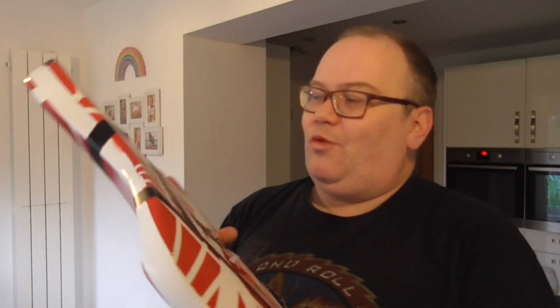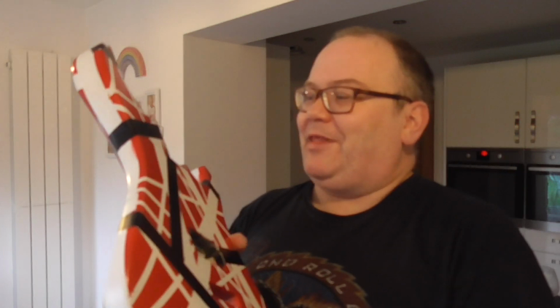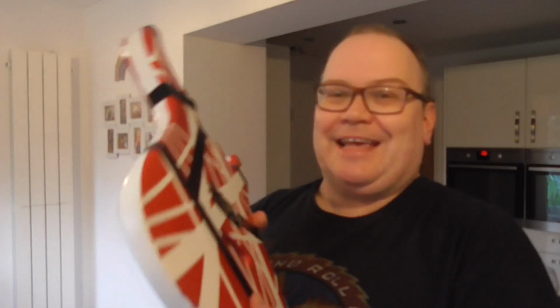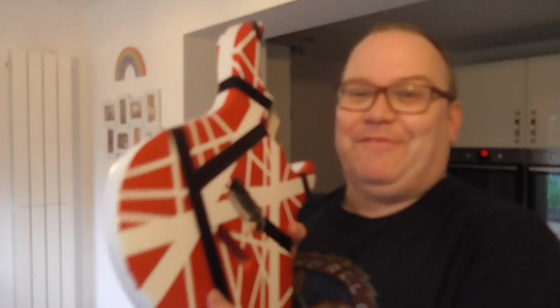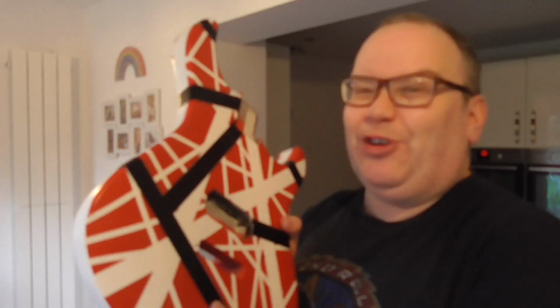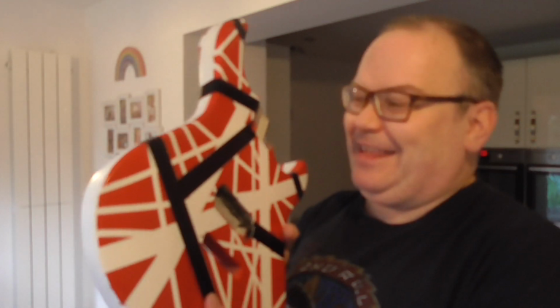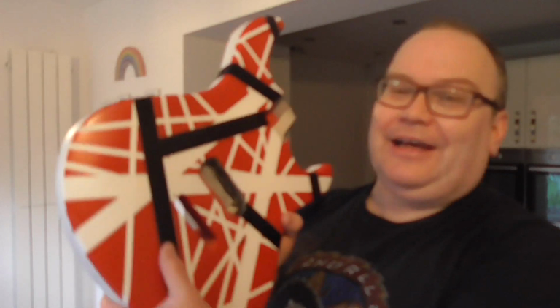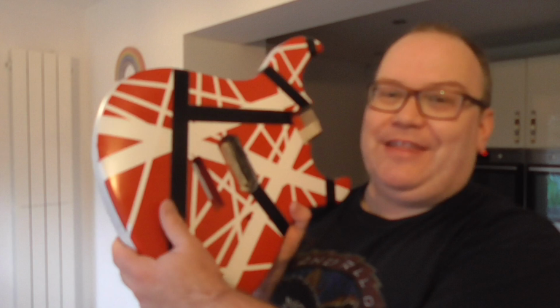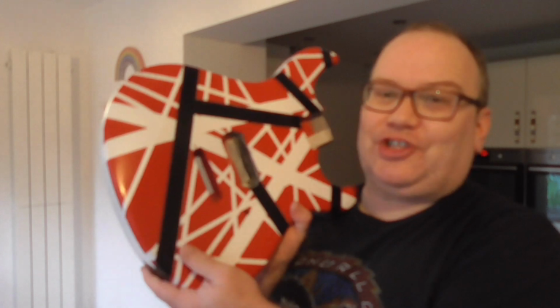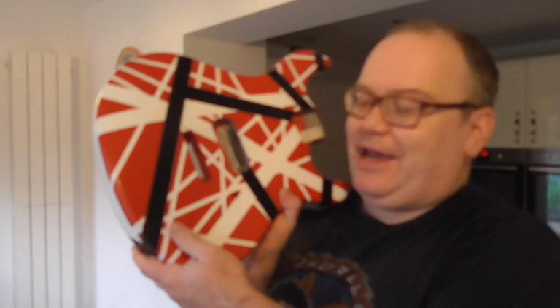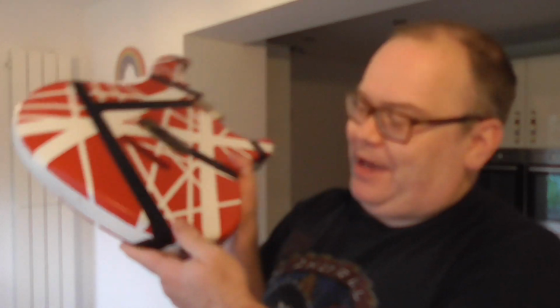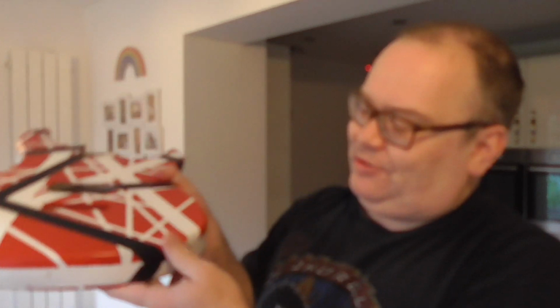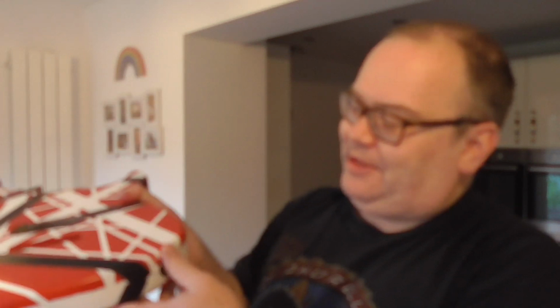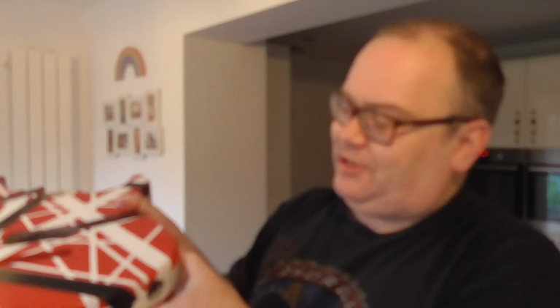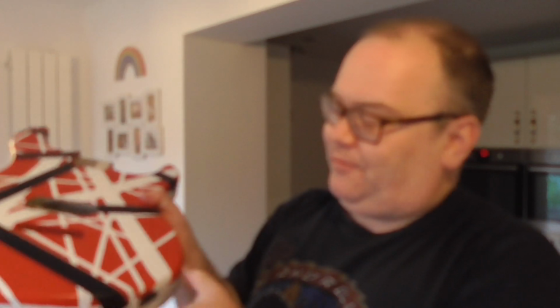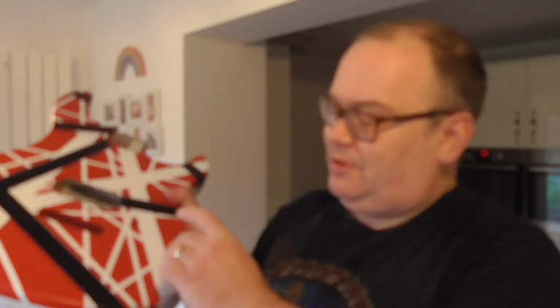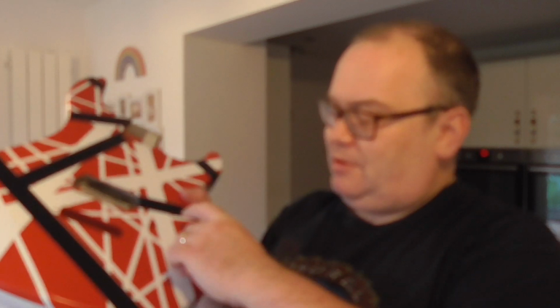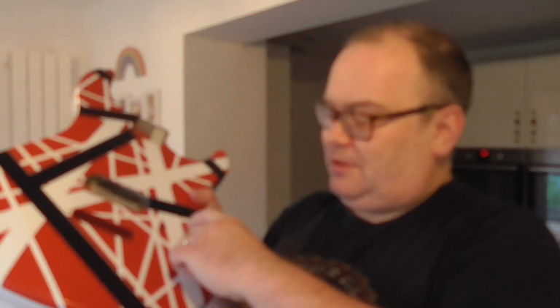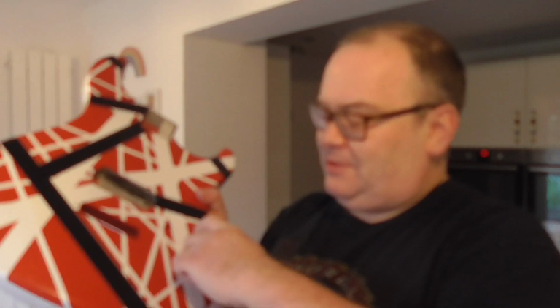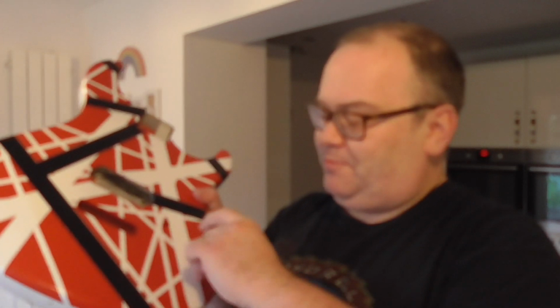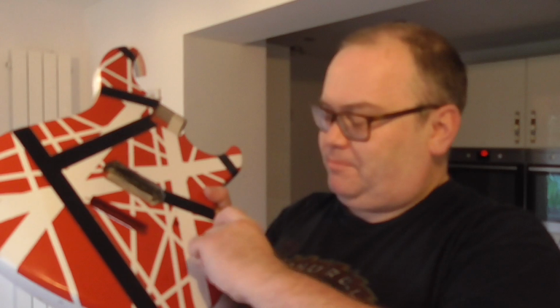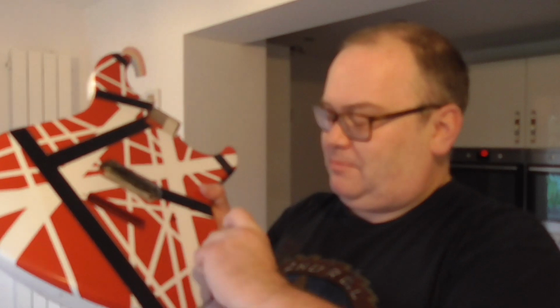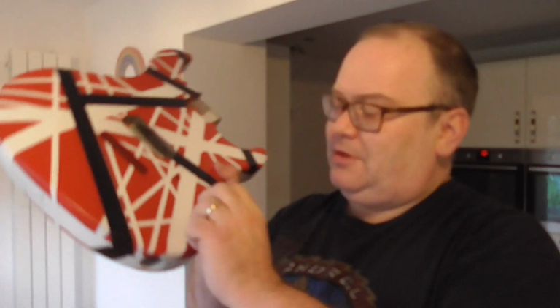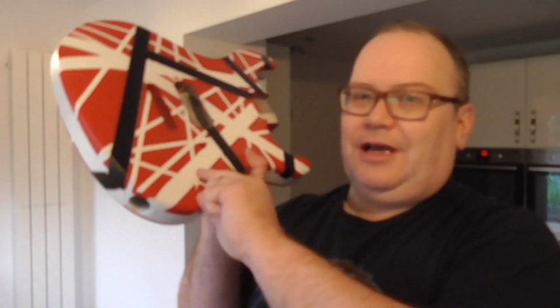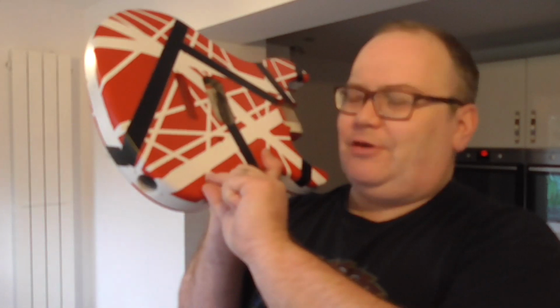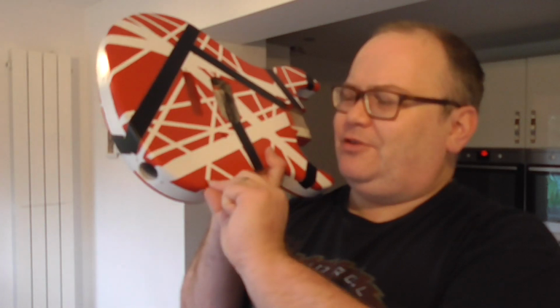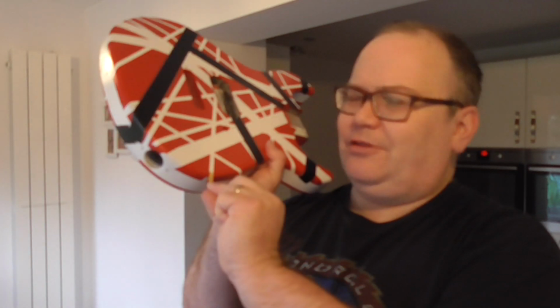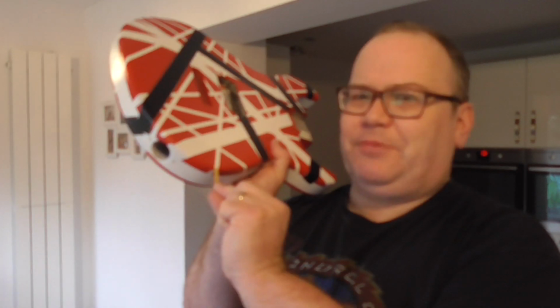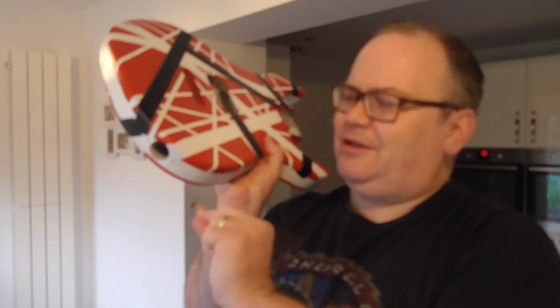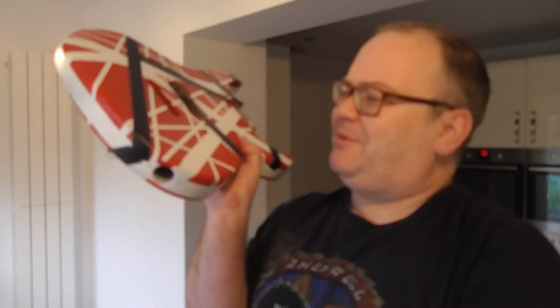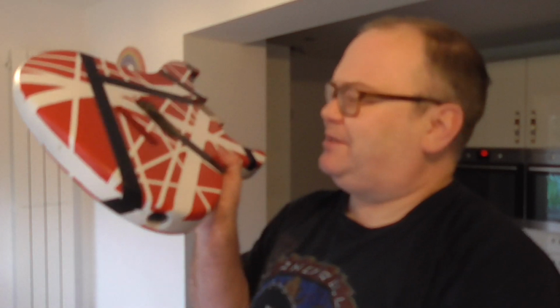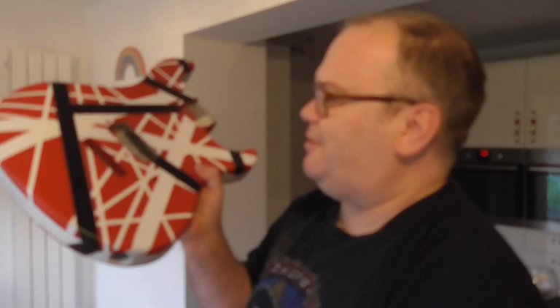One thing about this is, I've never sprayed or done anything to guitars before. Missed a bit more. Well, I could do that all day, just peel bits of masking tape off.